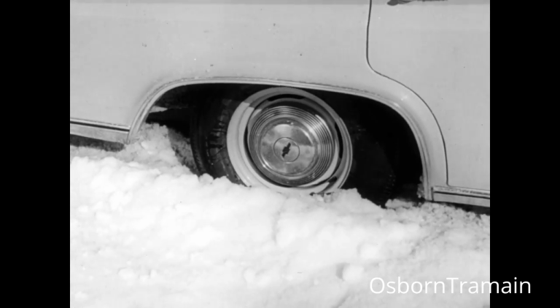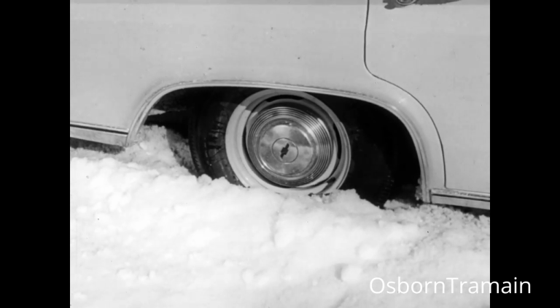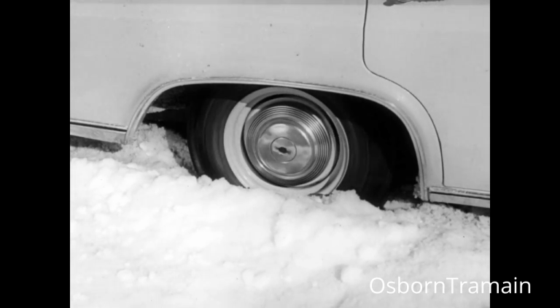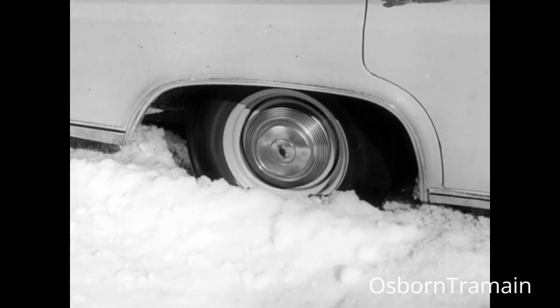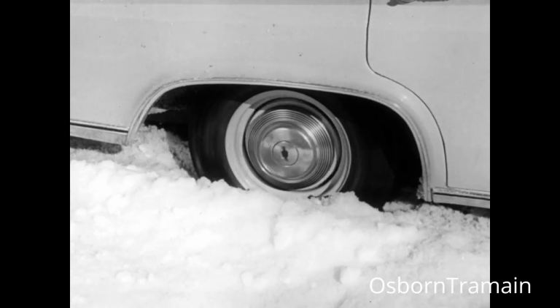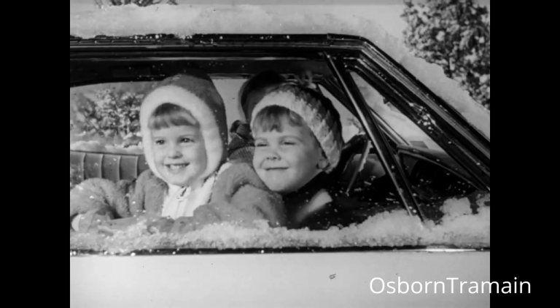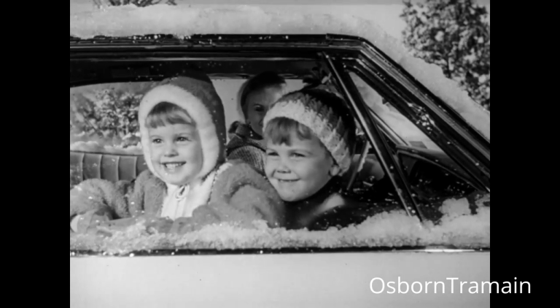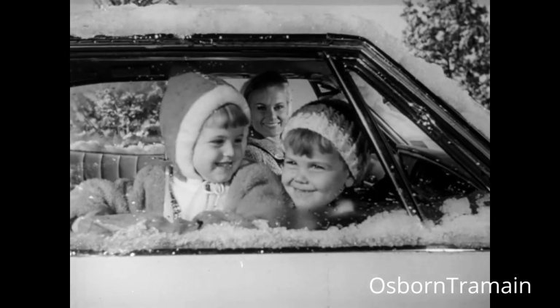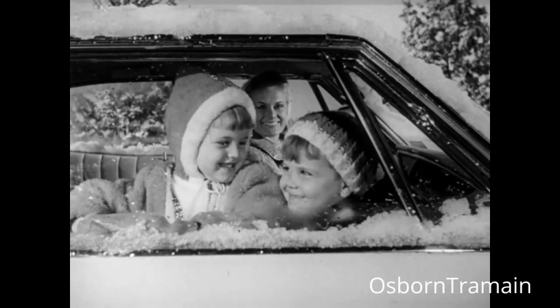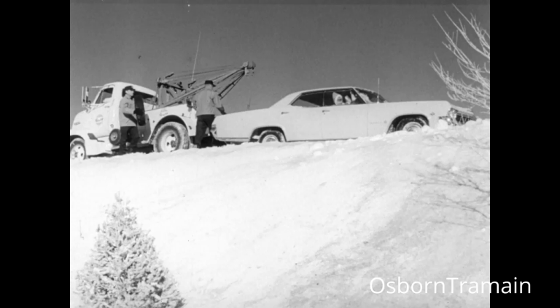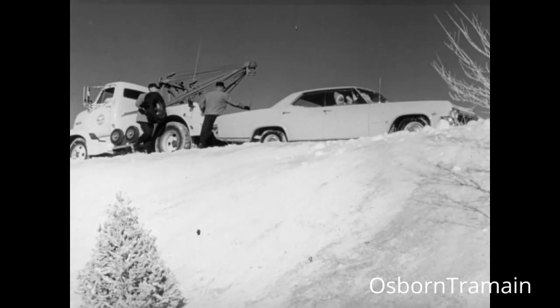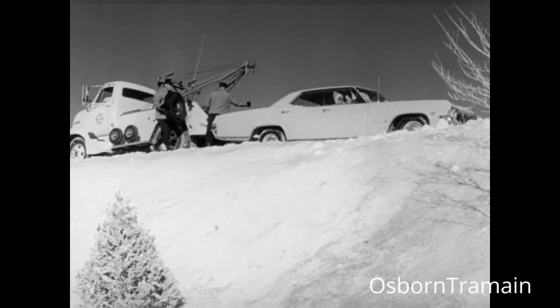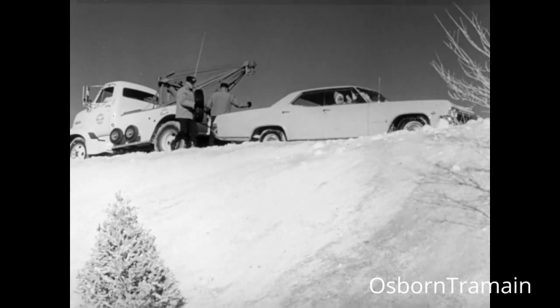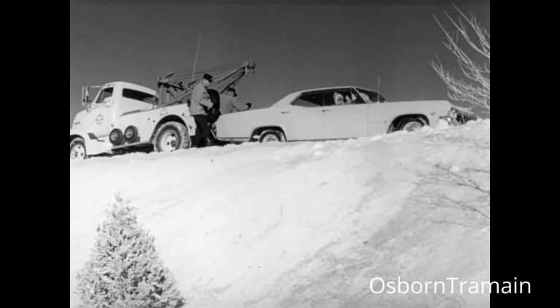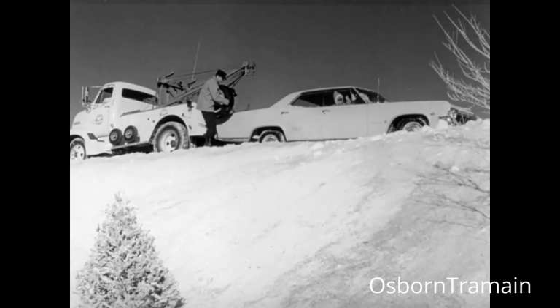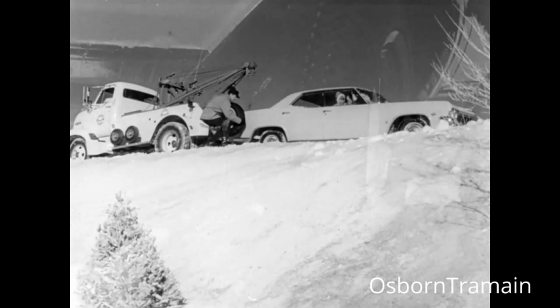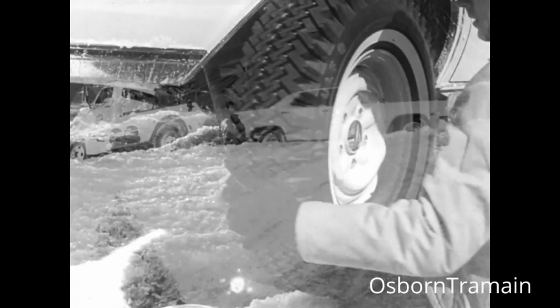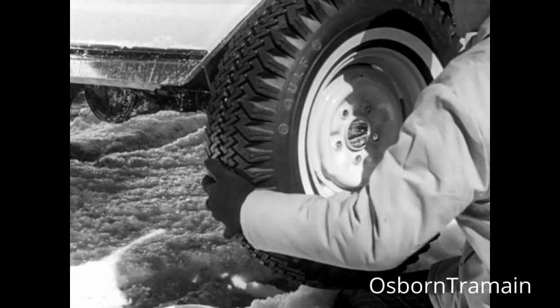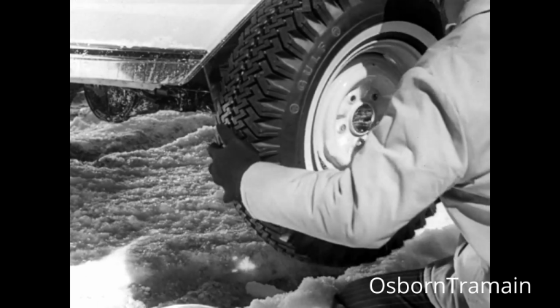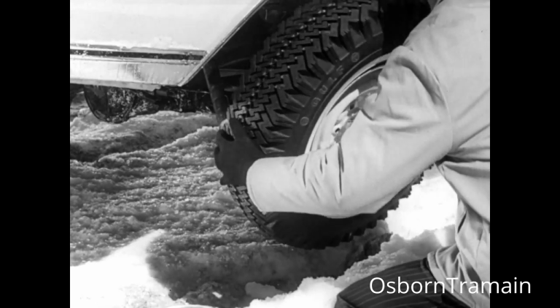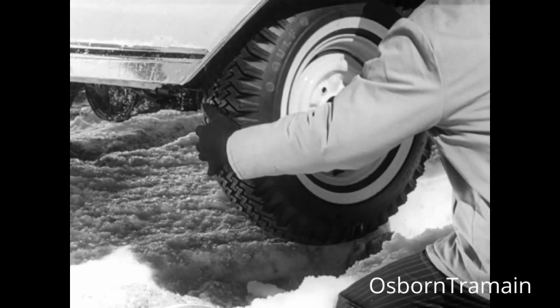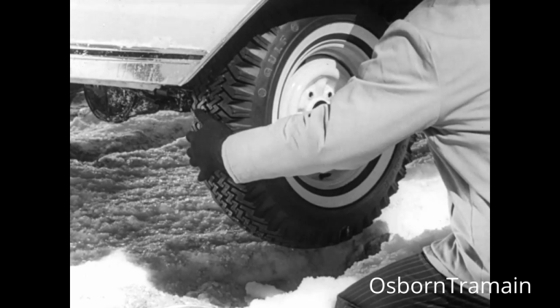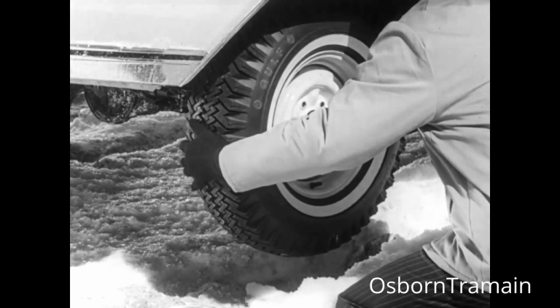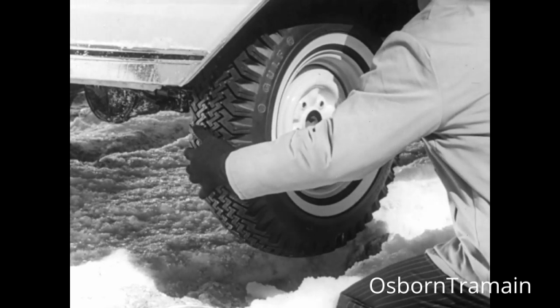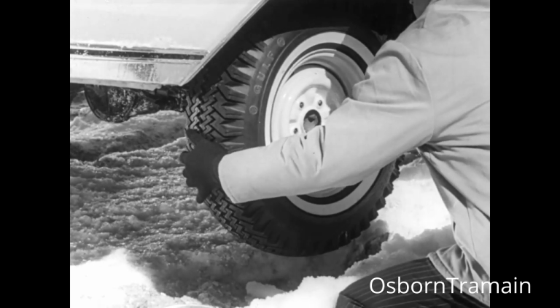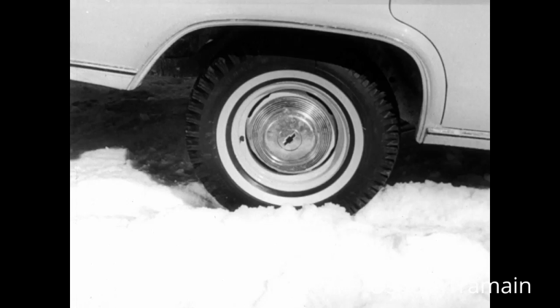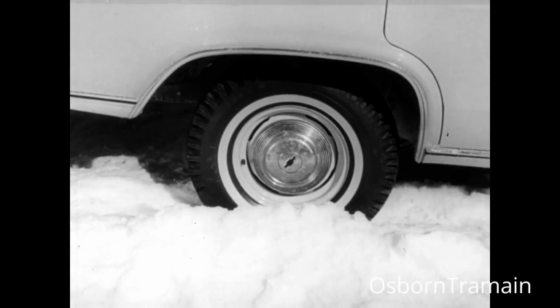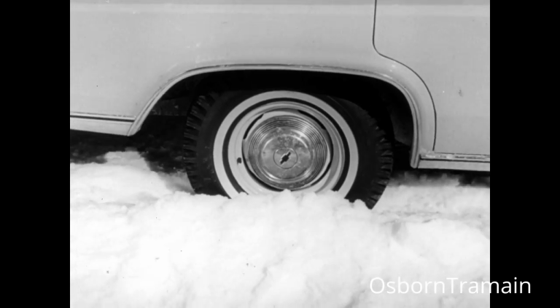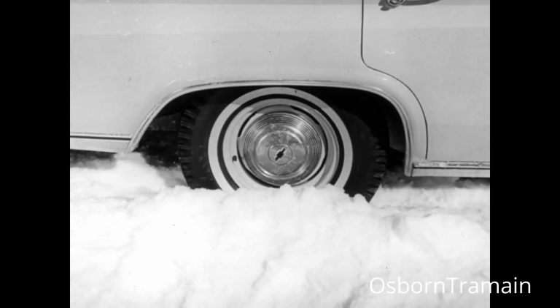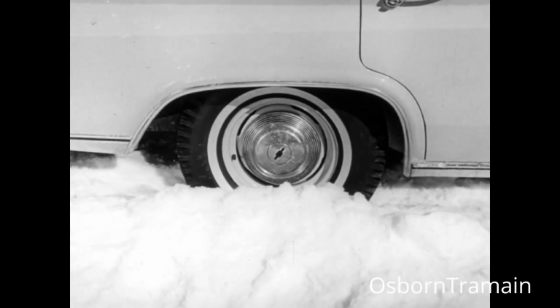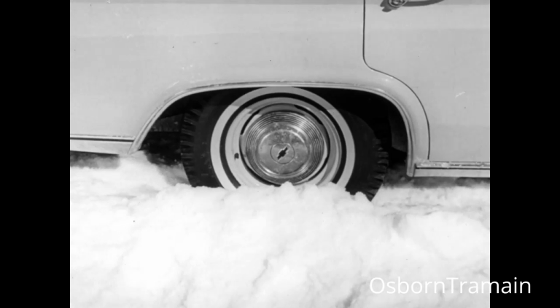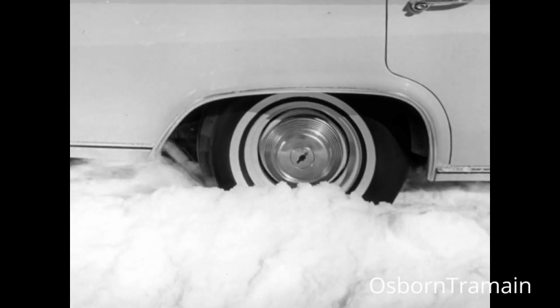Stuck. Hopelessly stuck. We did it on purpose. Now, let's put on a pair of Gulf winter tires. Set the car back down into the same ruts and watch.